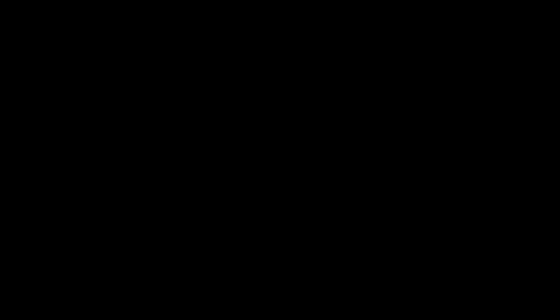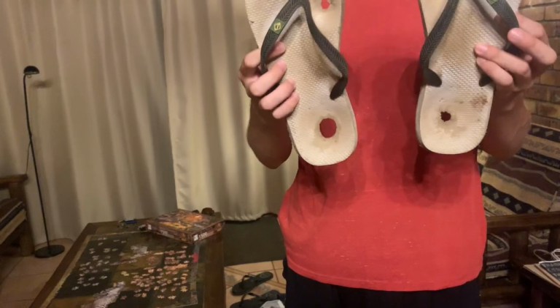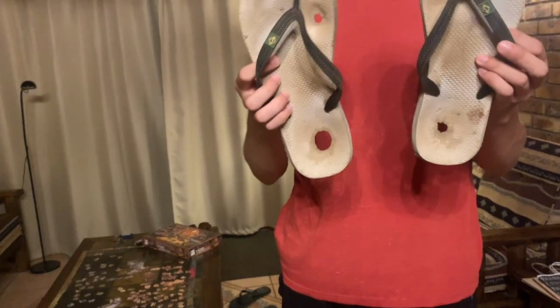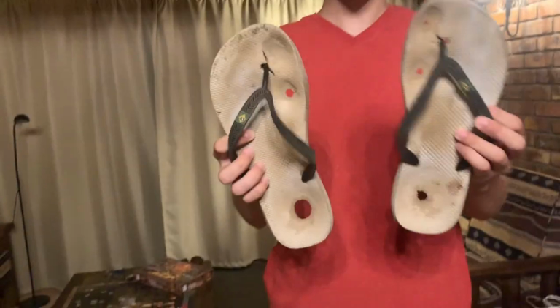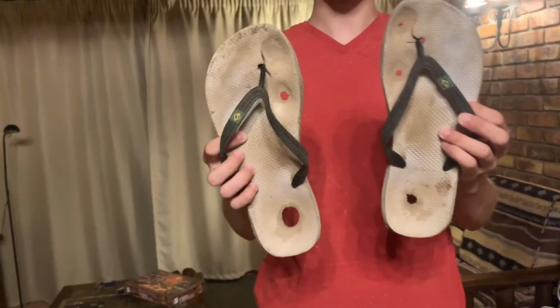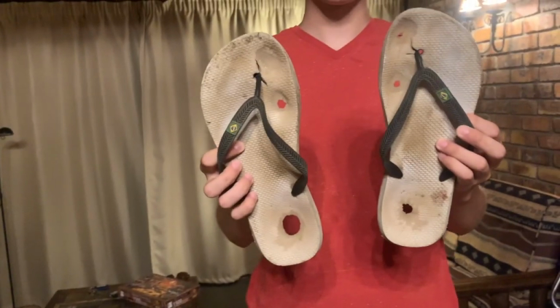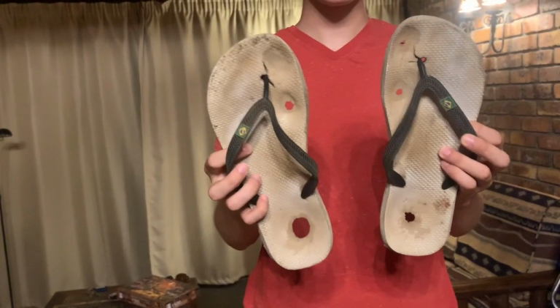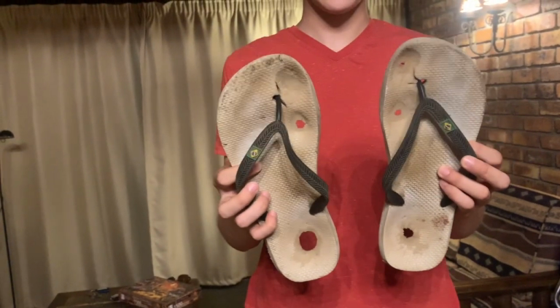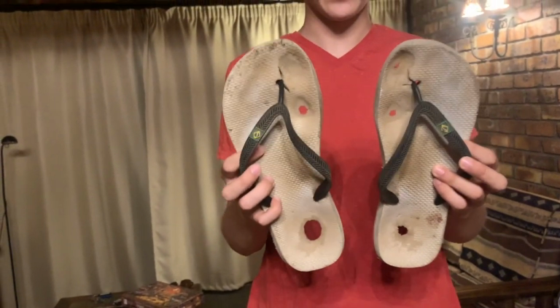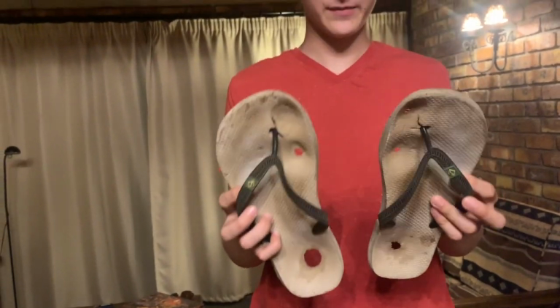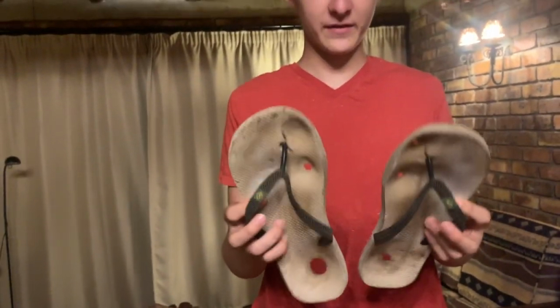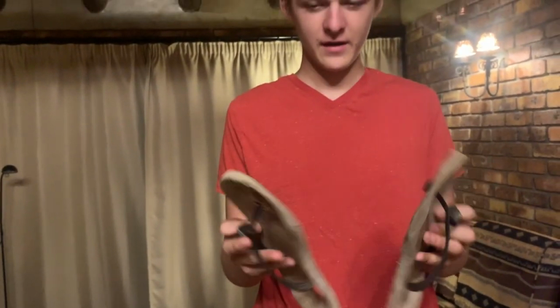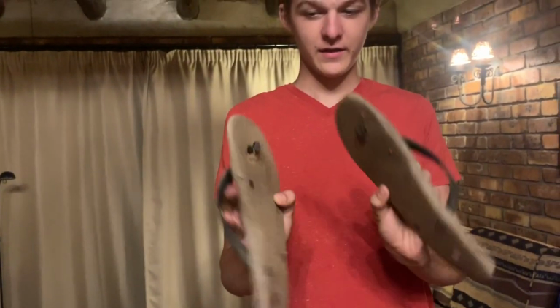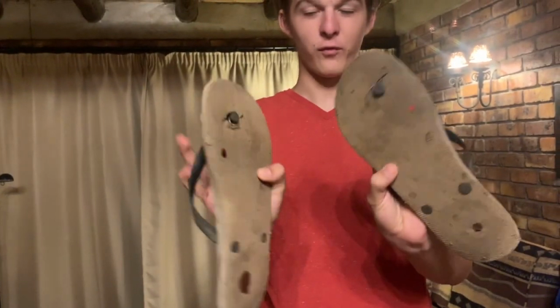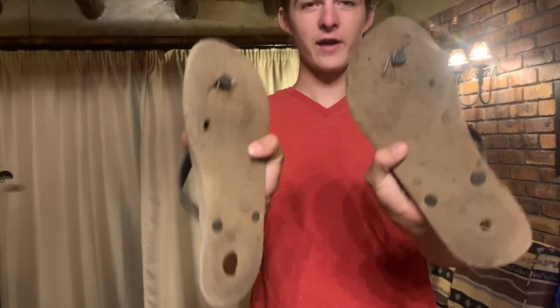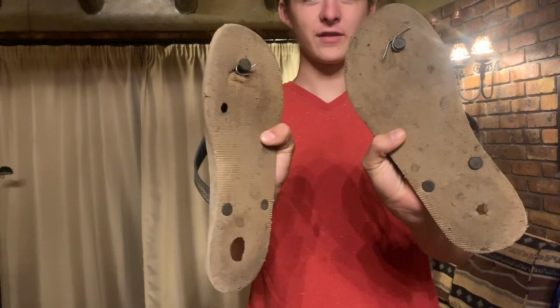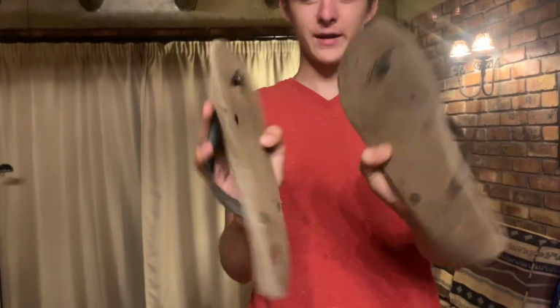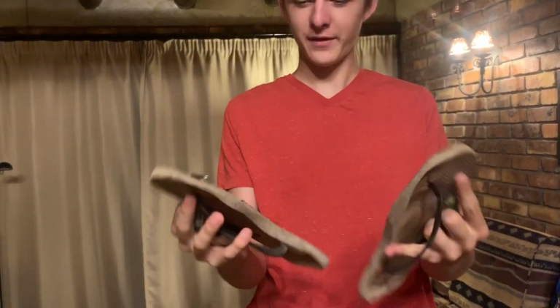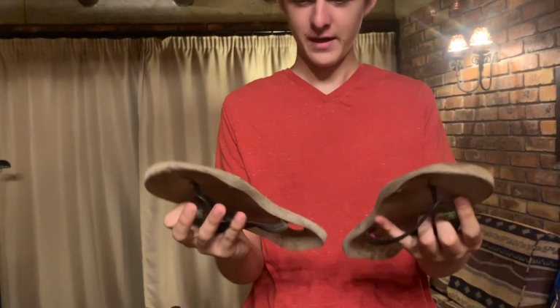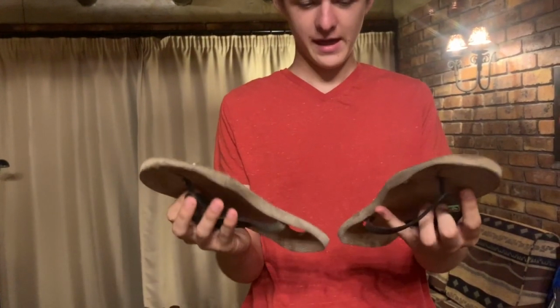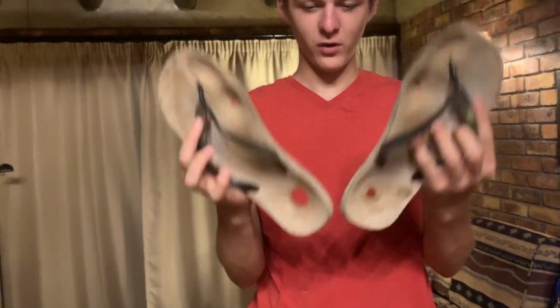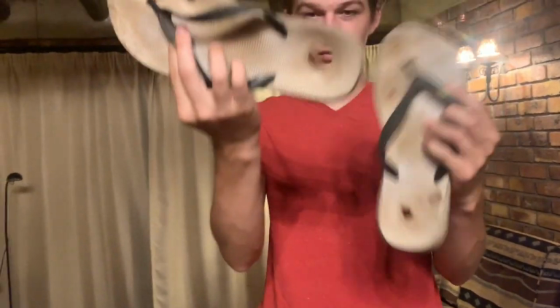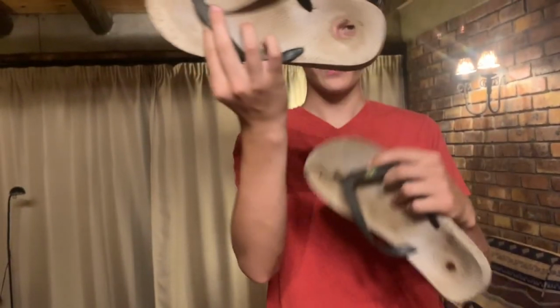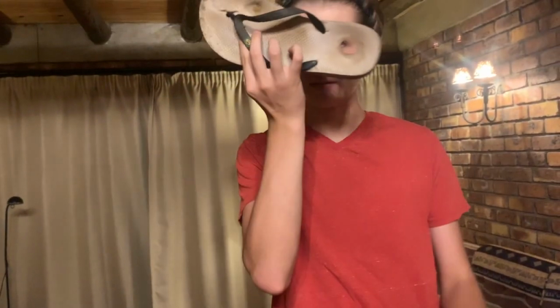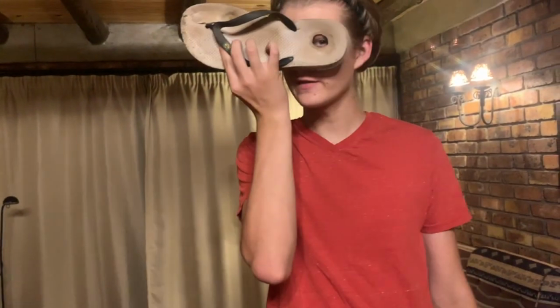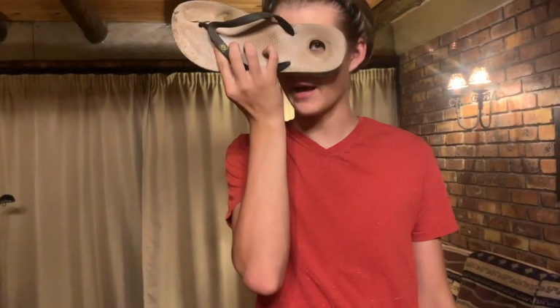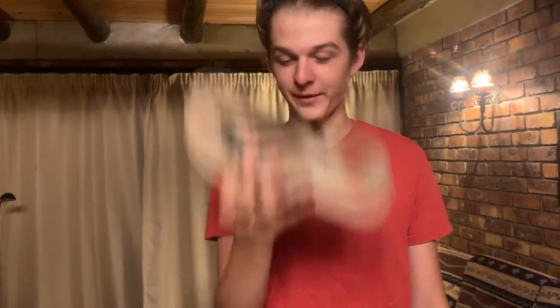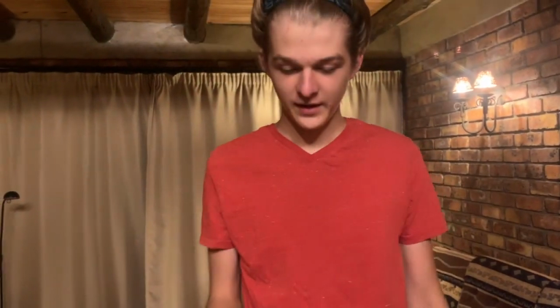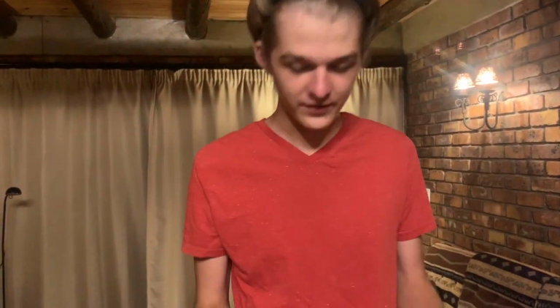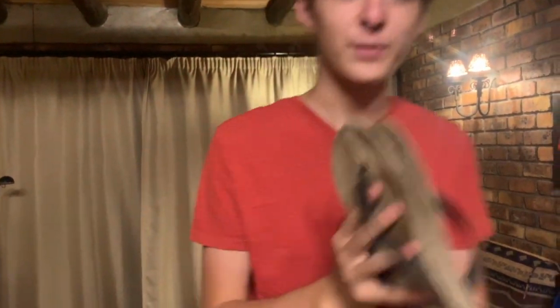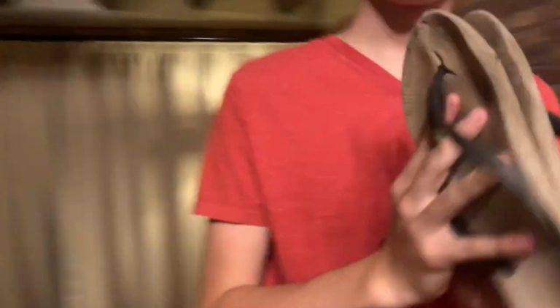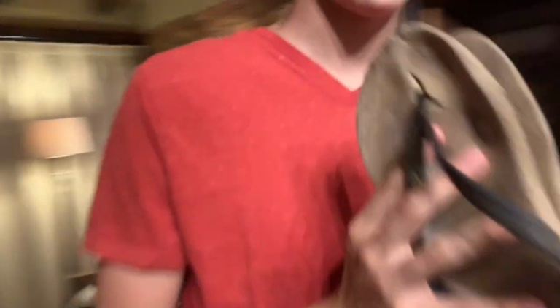This is my third pair of flip-flops in six months. They have holes the size of my eye and they are being thrown away.